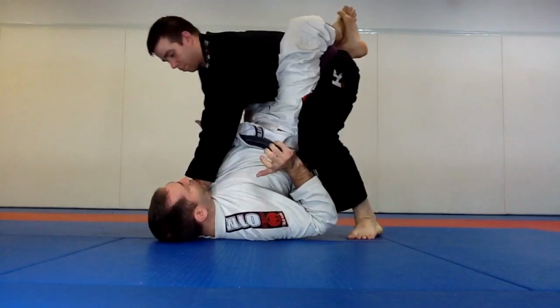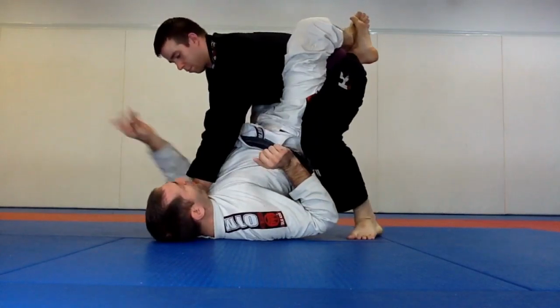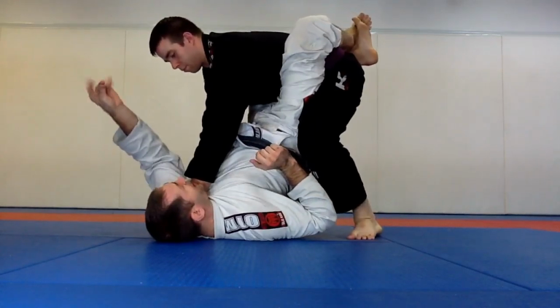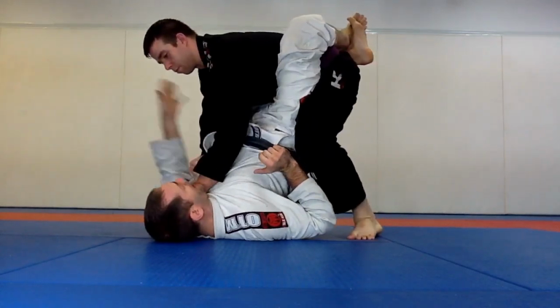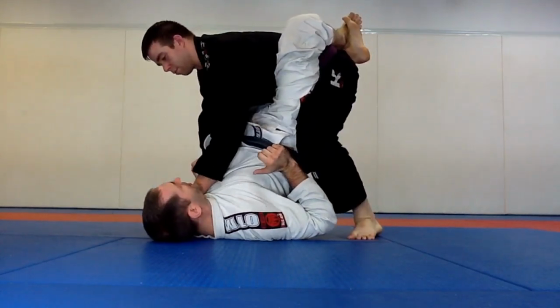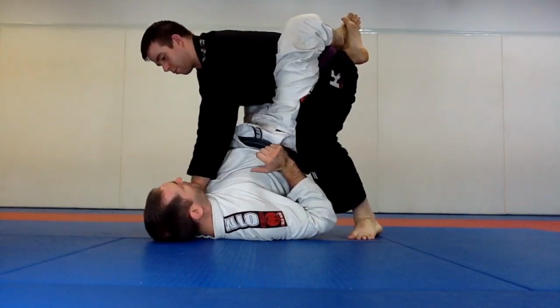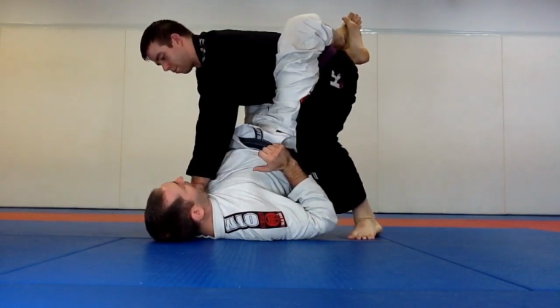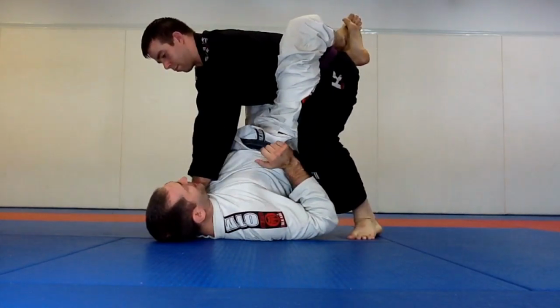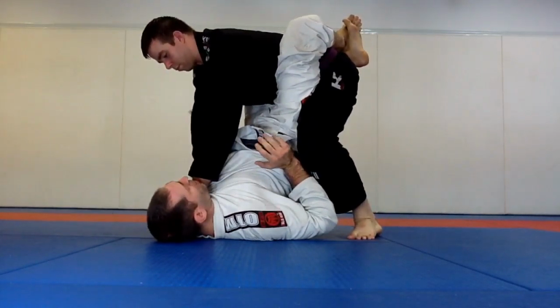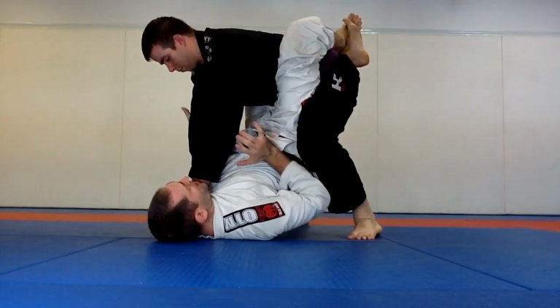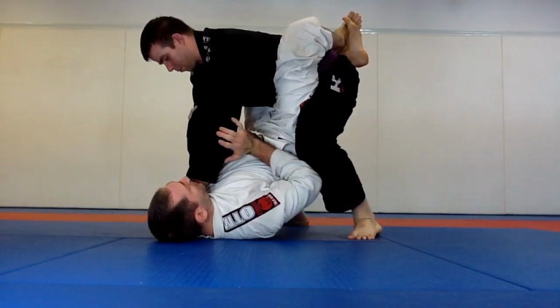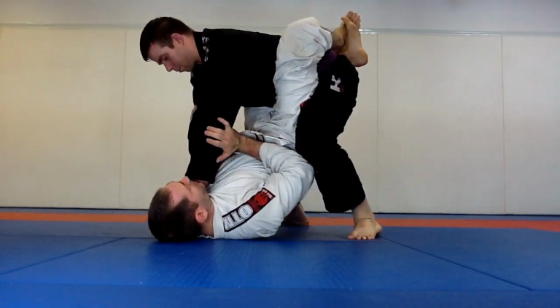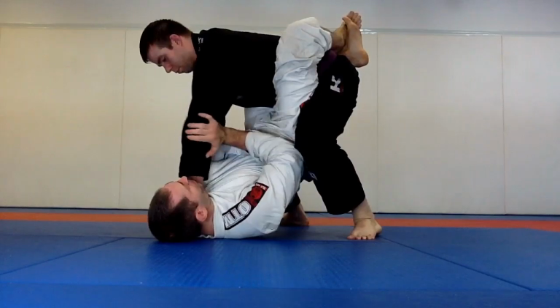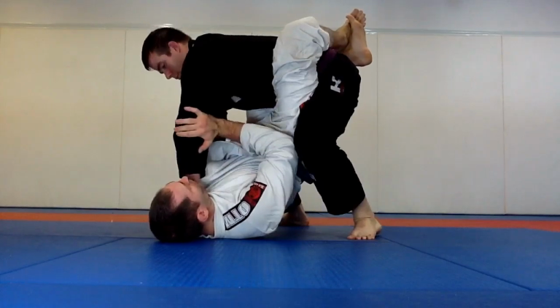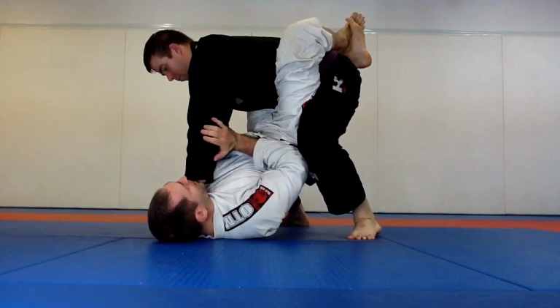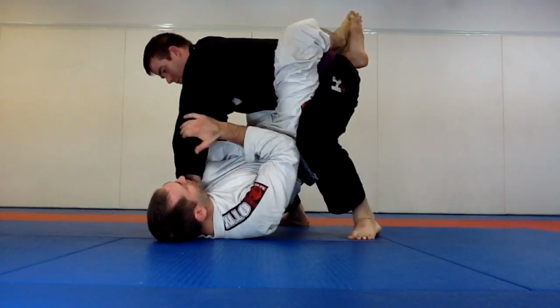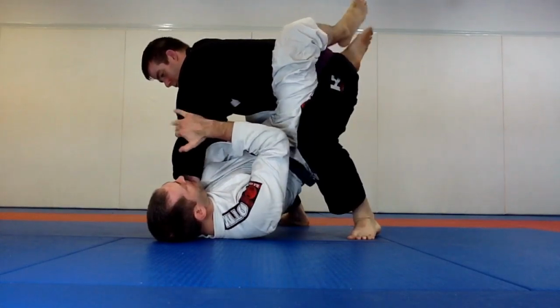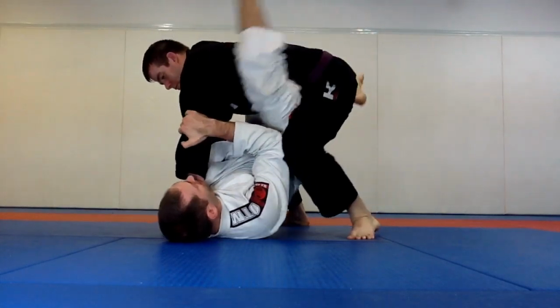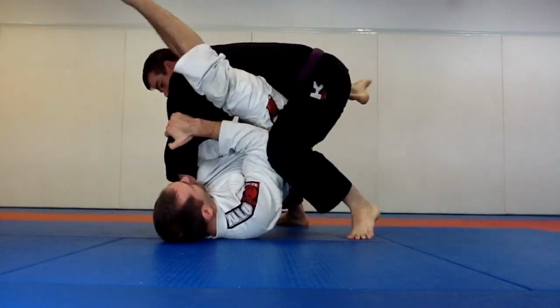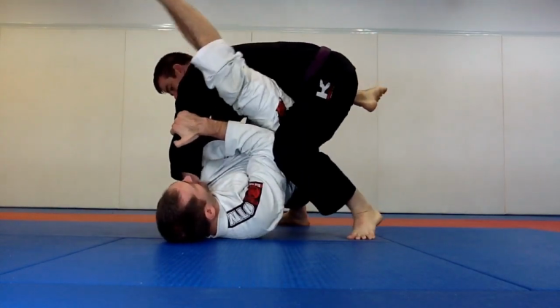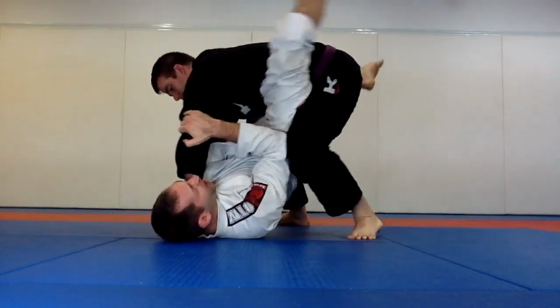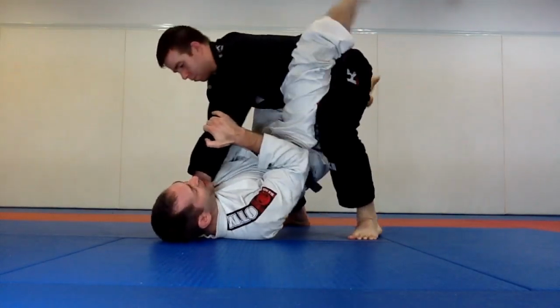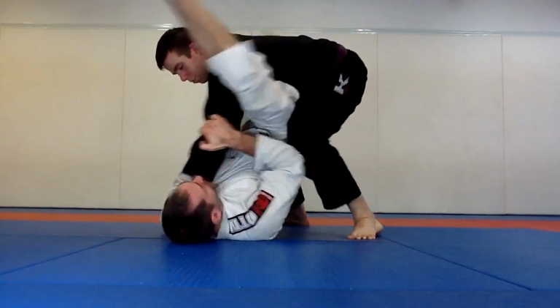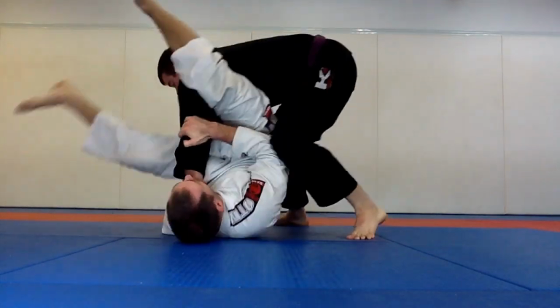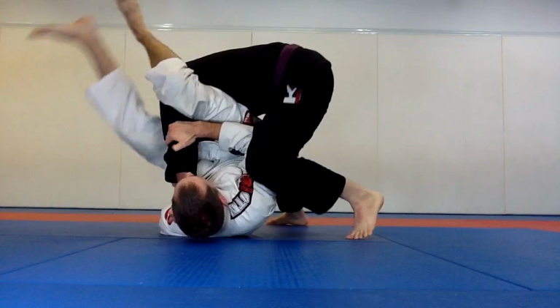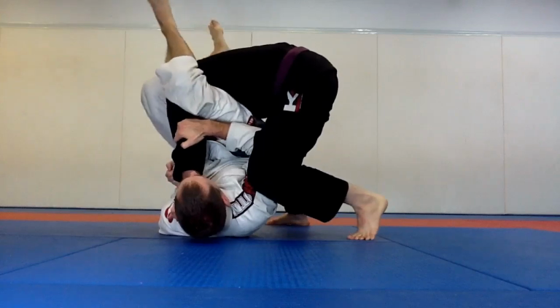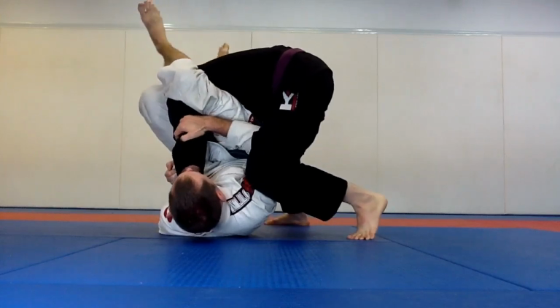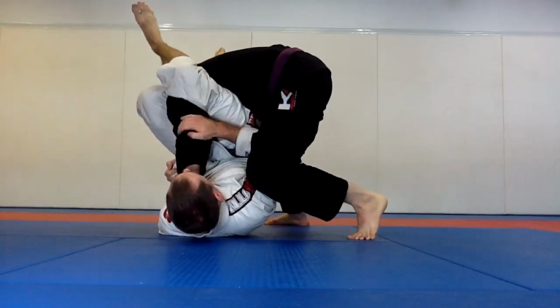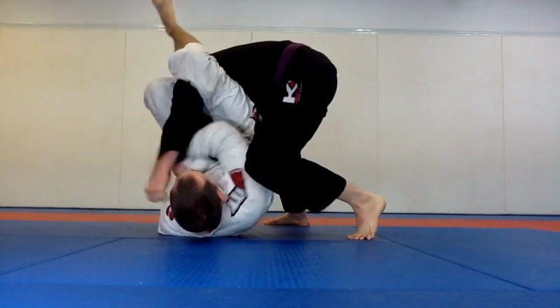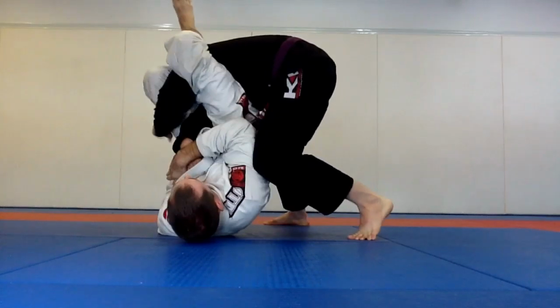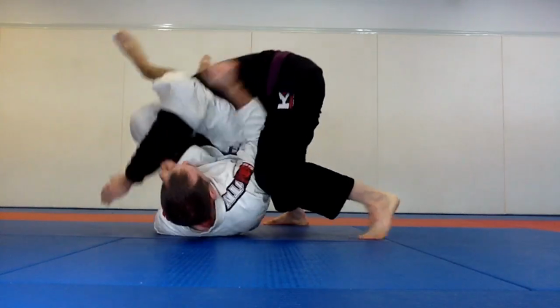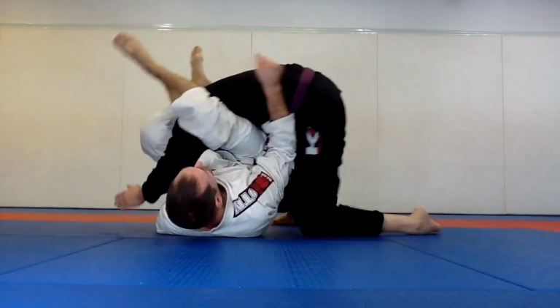What I'm going to do is take my hand and cup the back of his elbow. This hand is going to push his arm, and as I go, this leg kicks up high, legs over, and go for my arm bar.